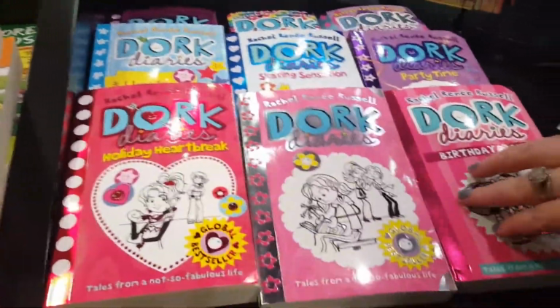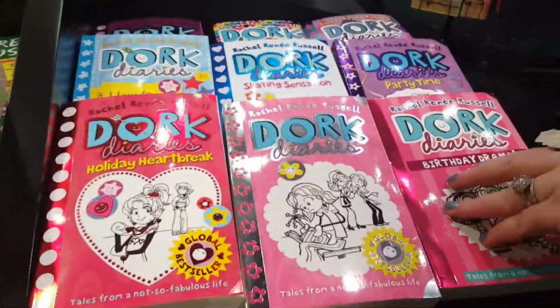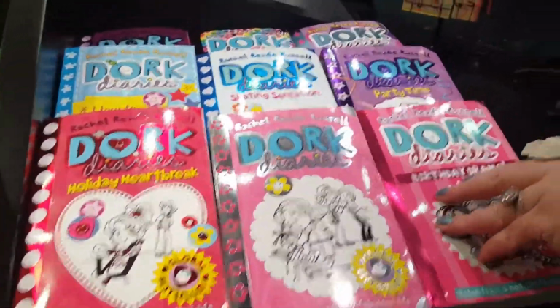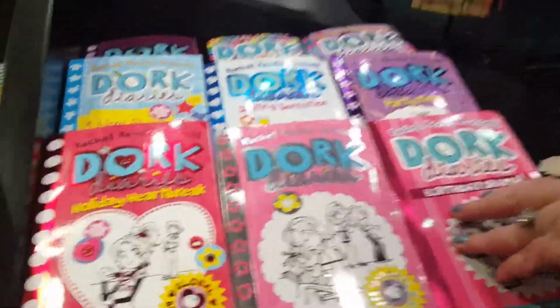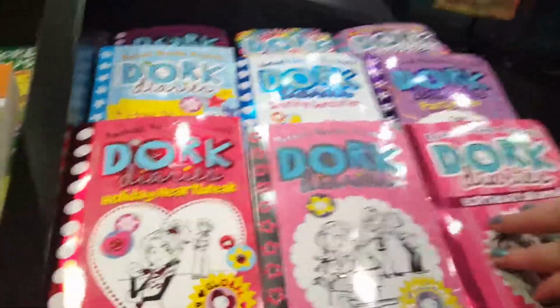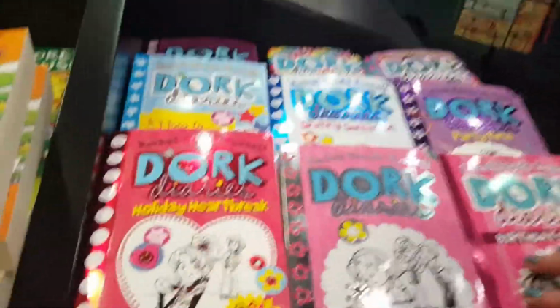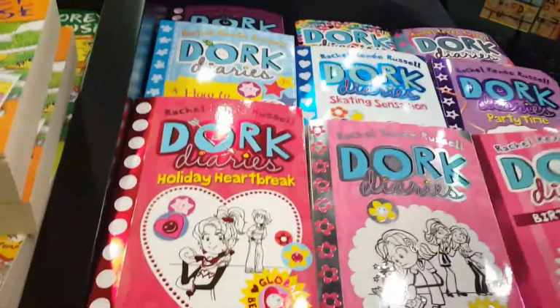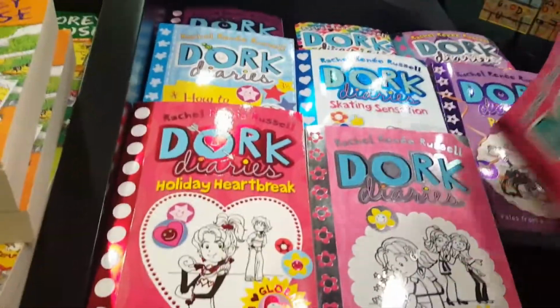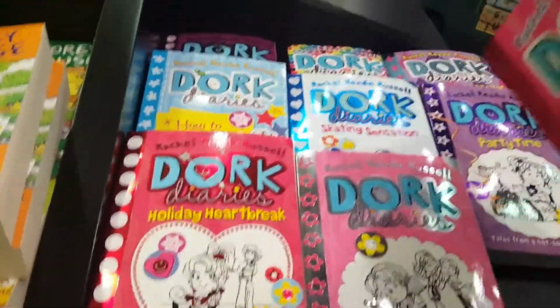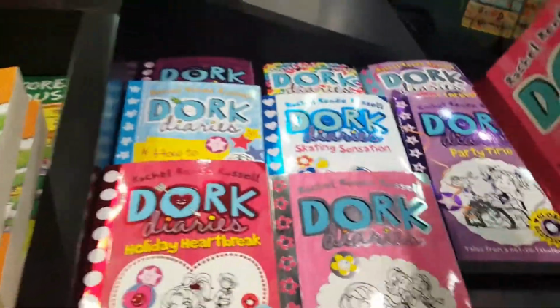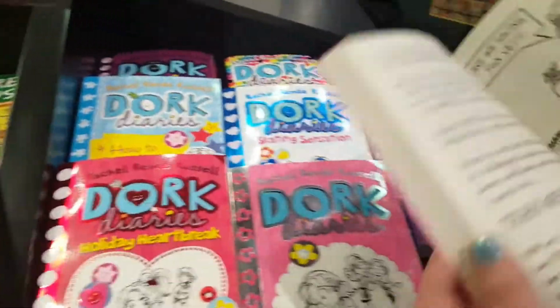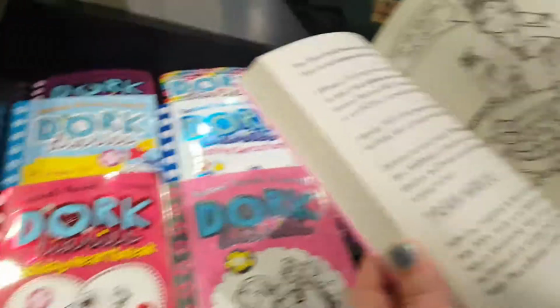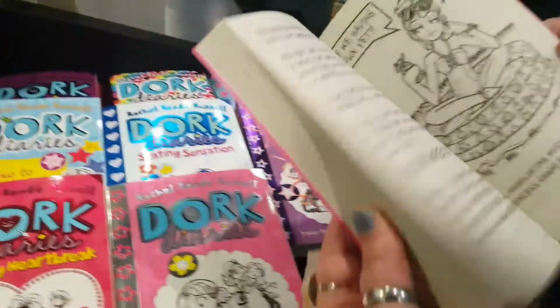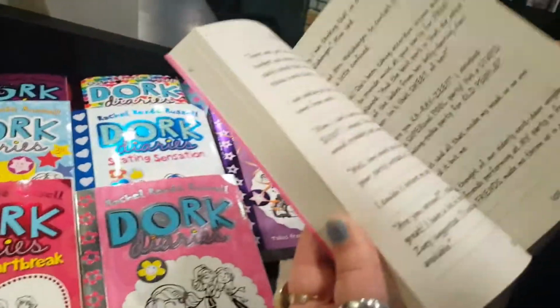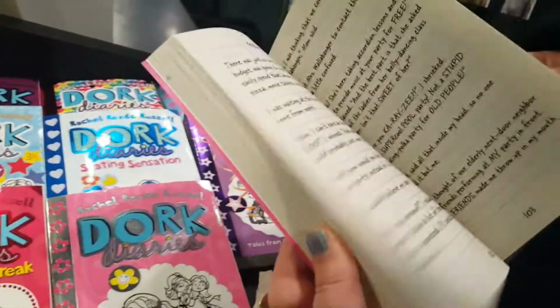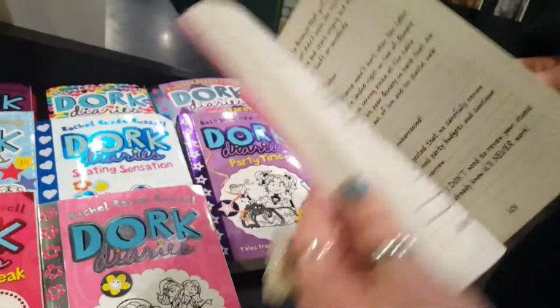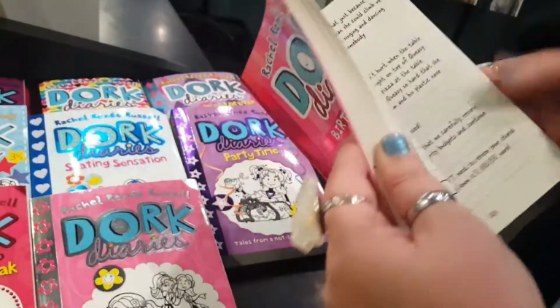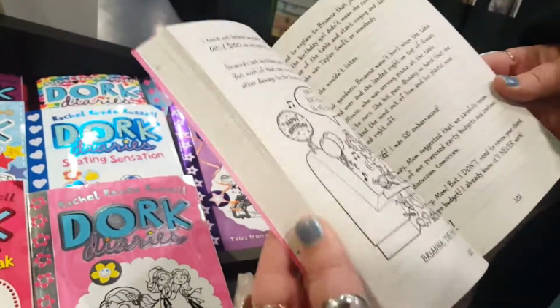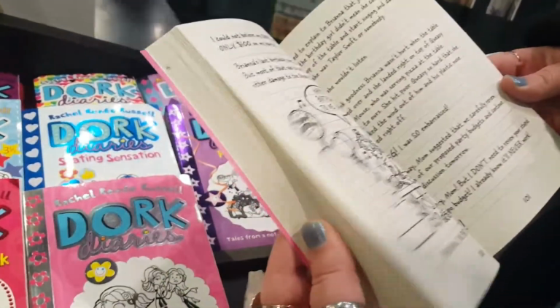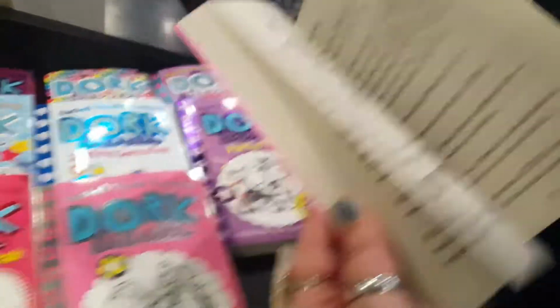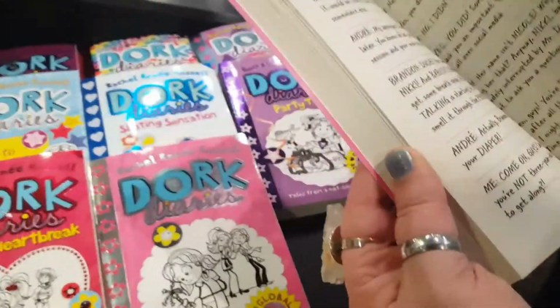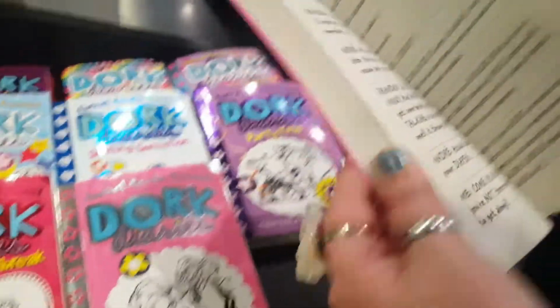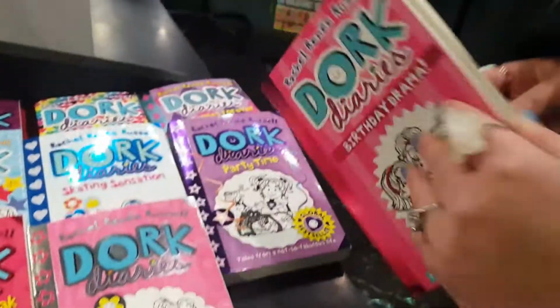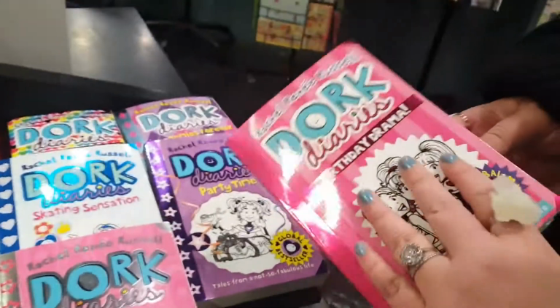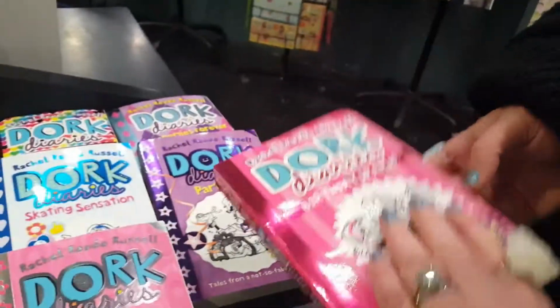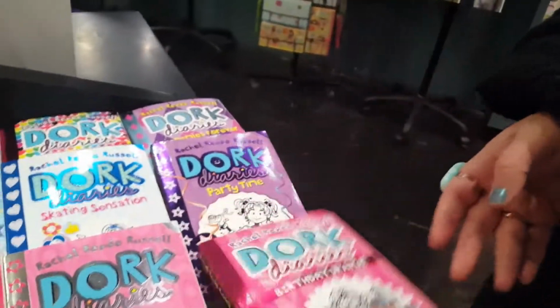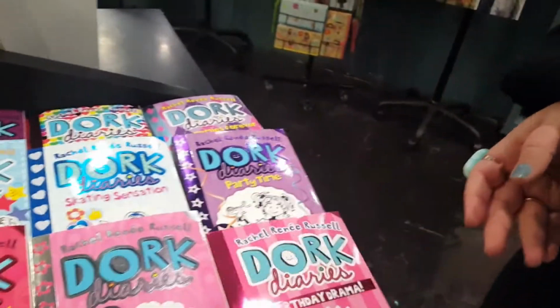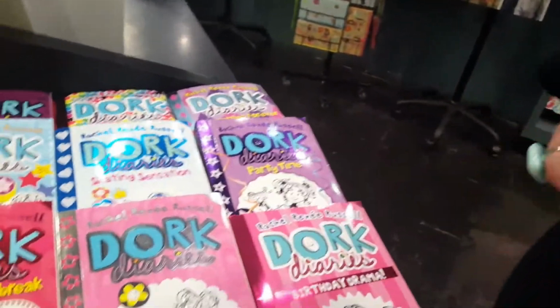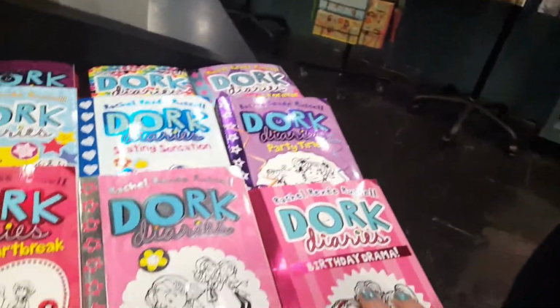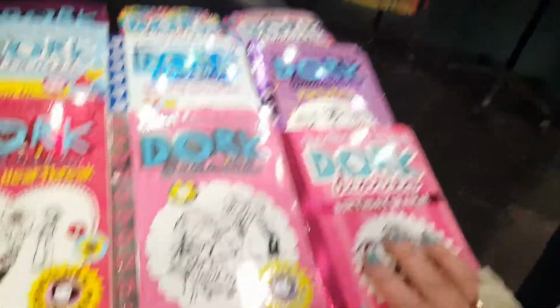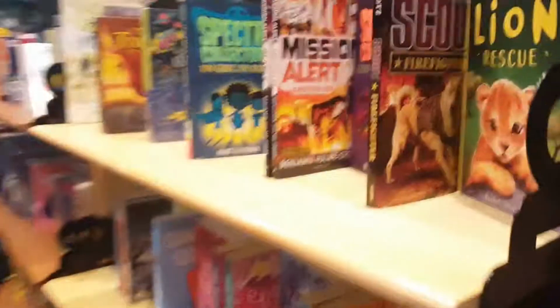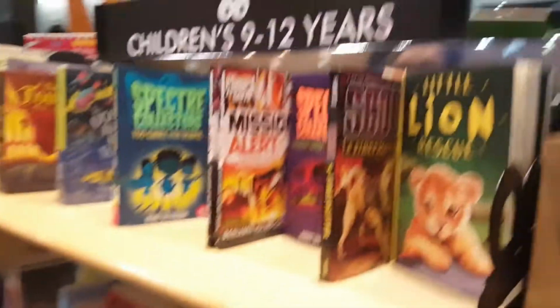They're pretty when they're new. Look how cool it looks on the inside. Looks like a diary. That's really cool. This is a children's book for 9 to 12 year olds. I love these covers.